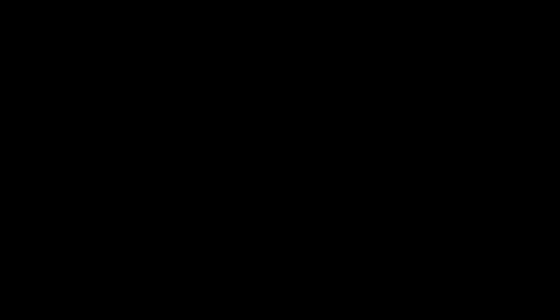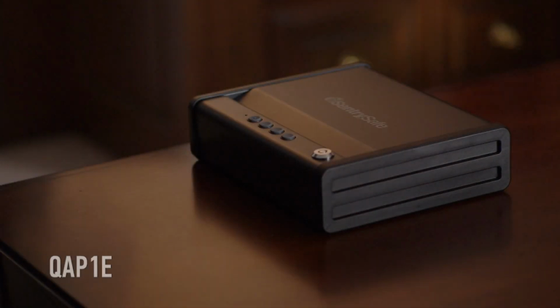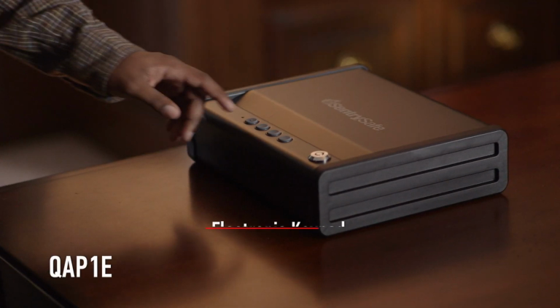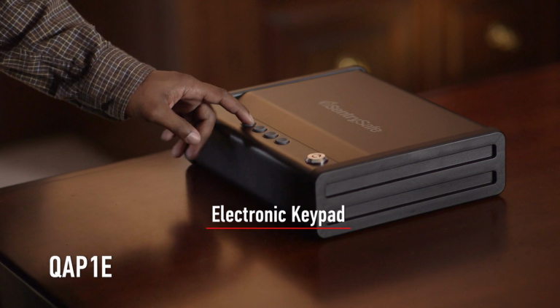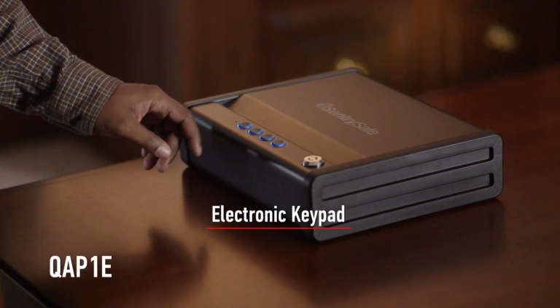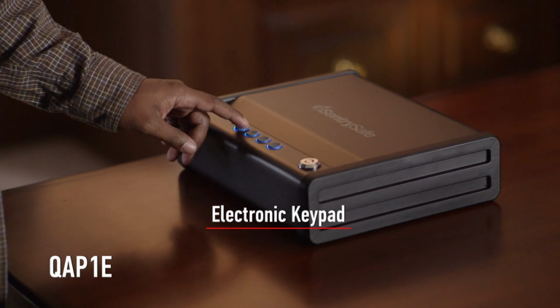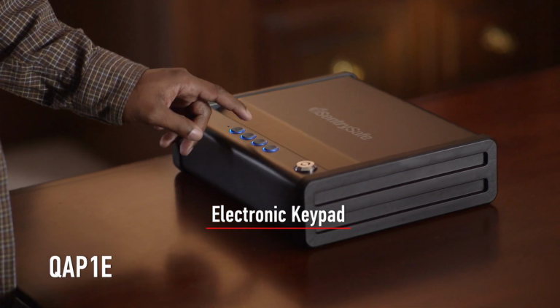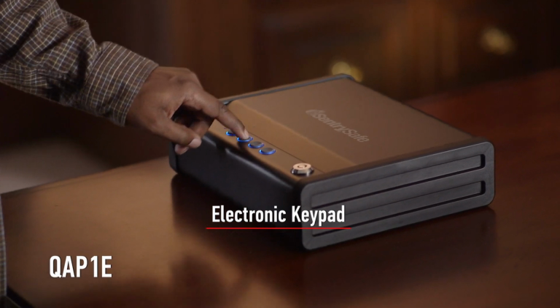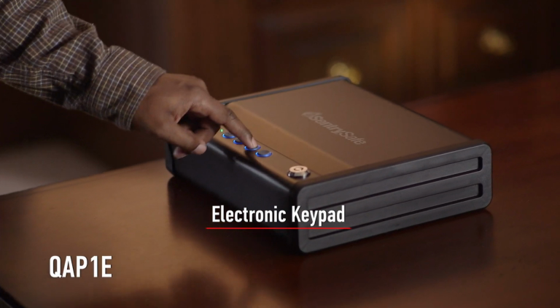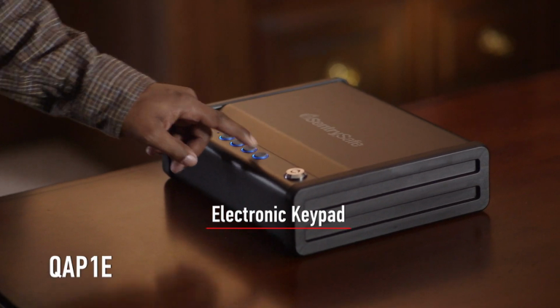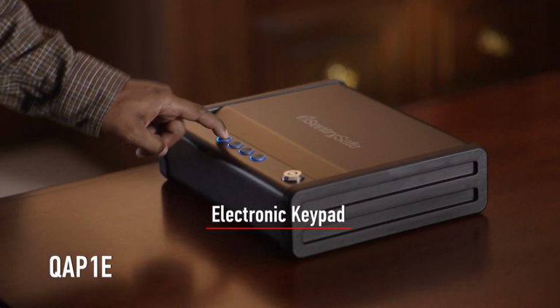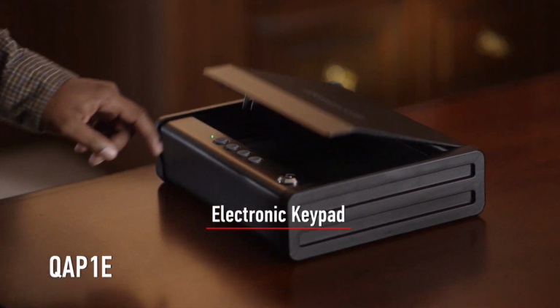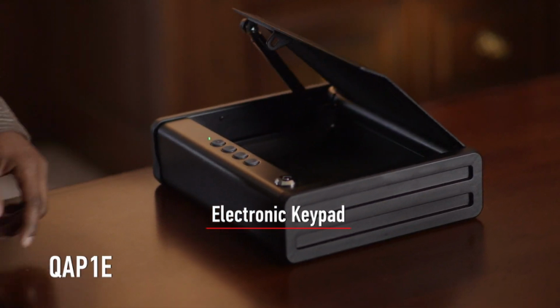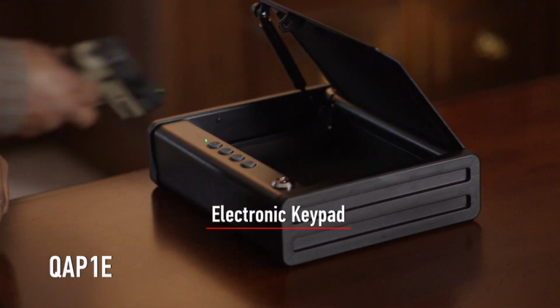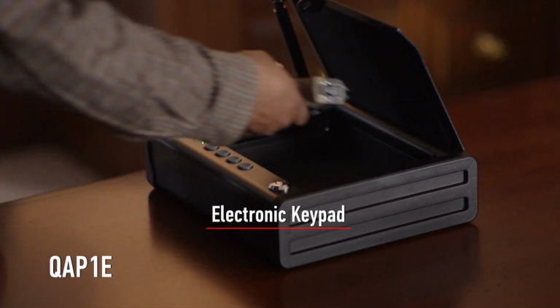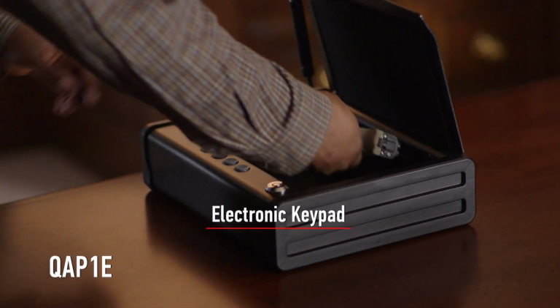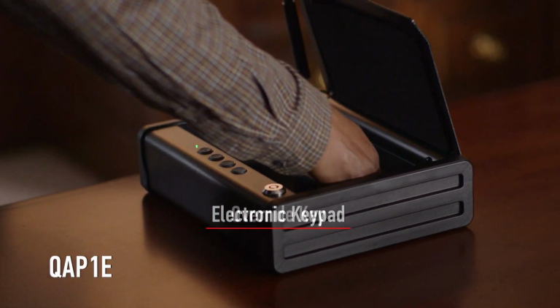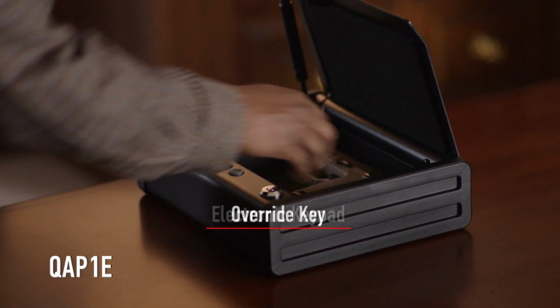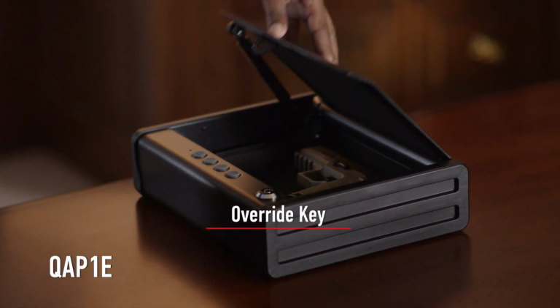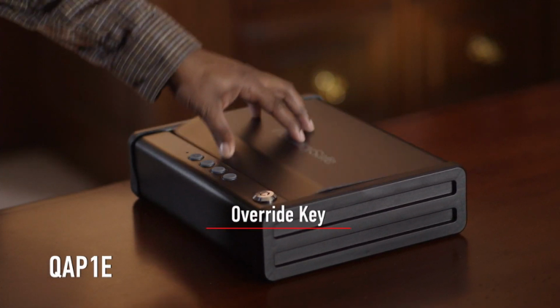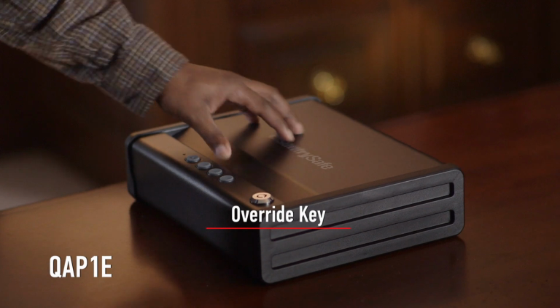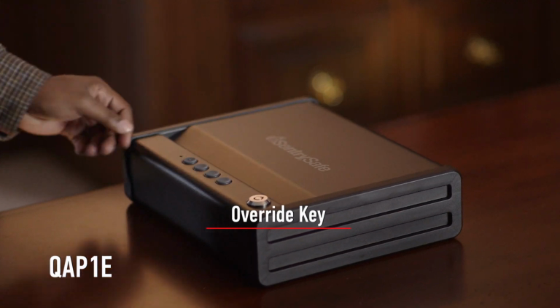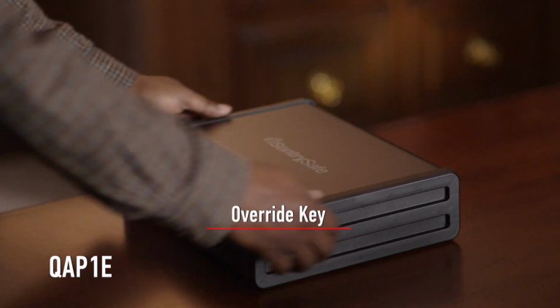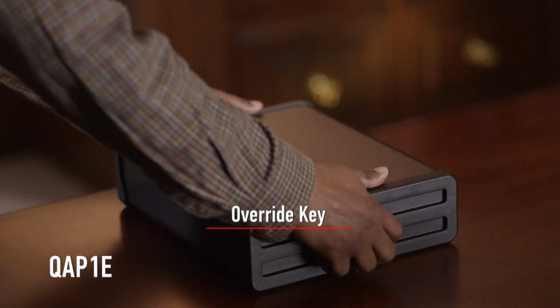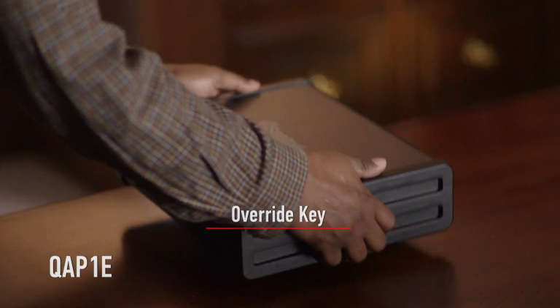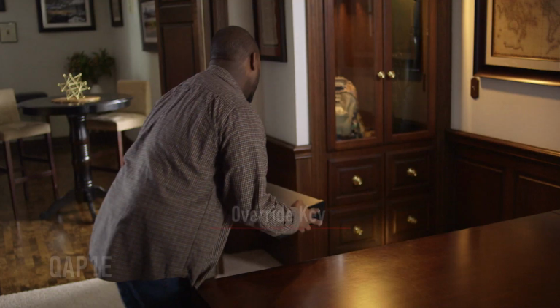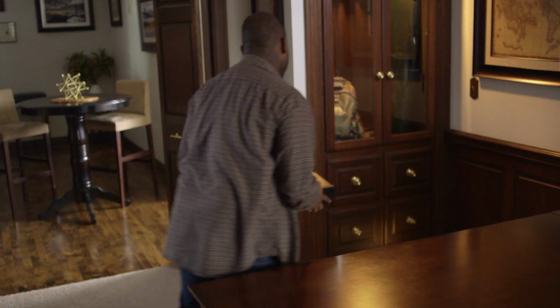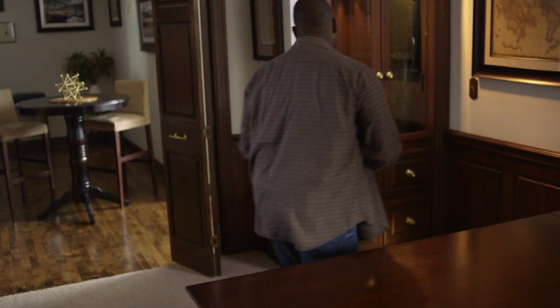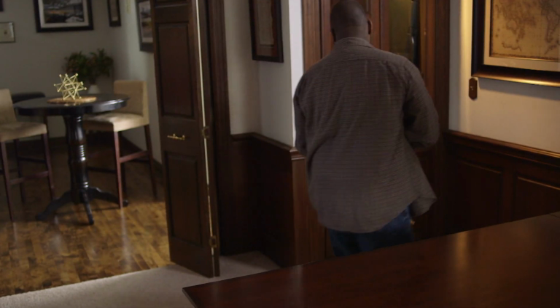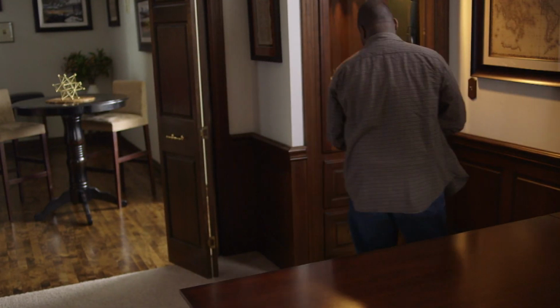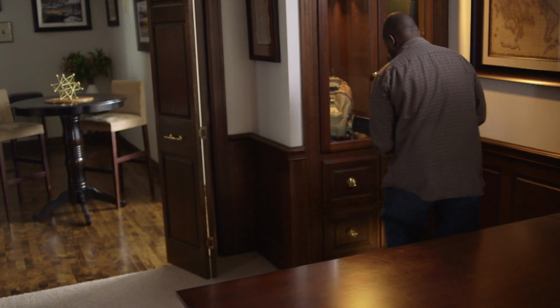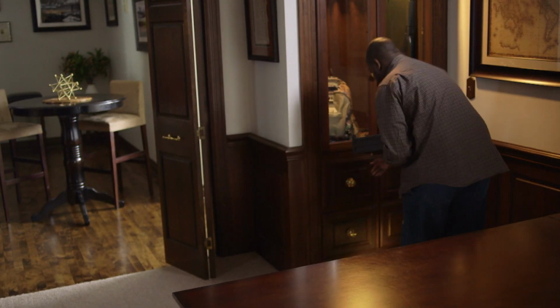The electronic keypad means simple one-handed operation that provides quick access. Plus, this safe is equipped with an override key for convenient backup access.